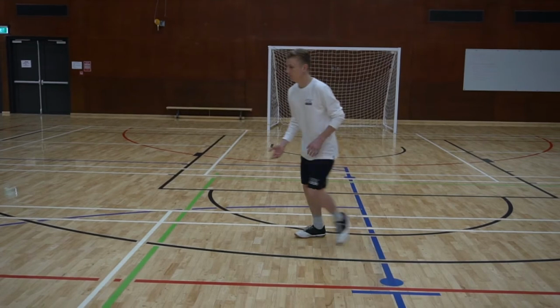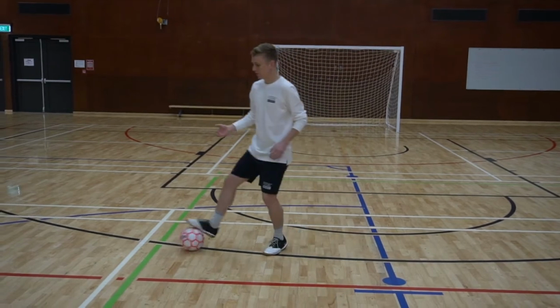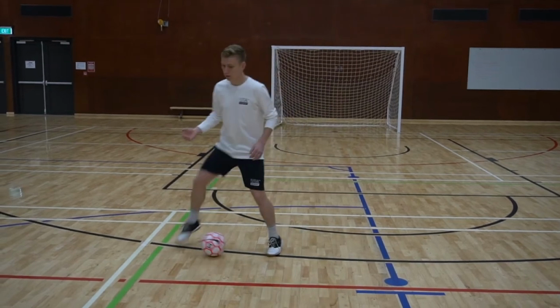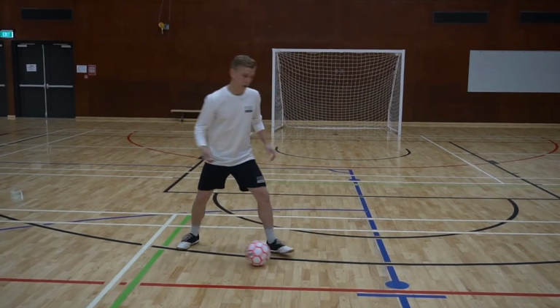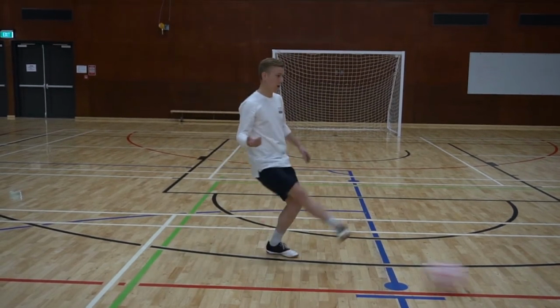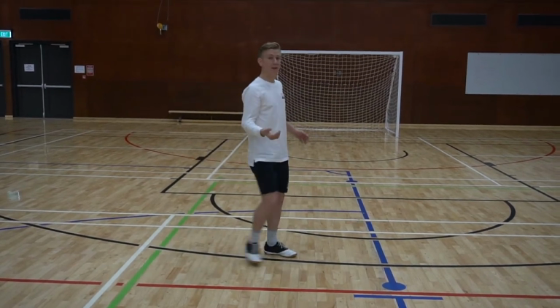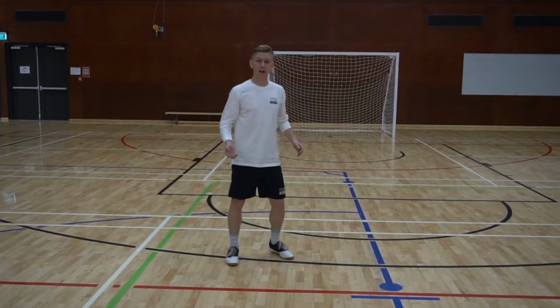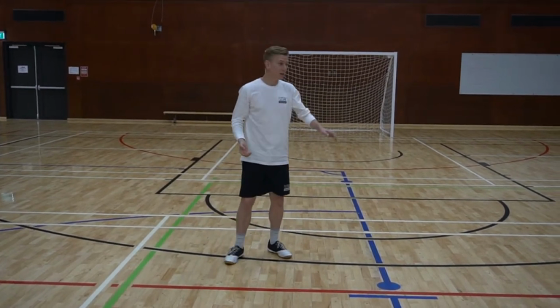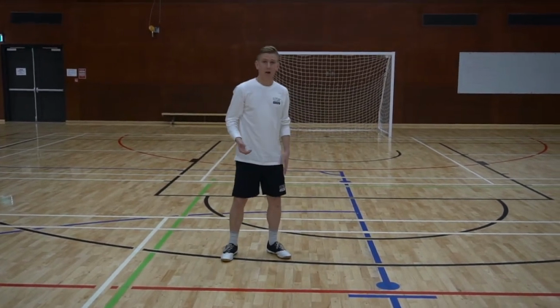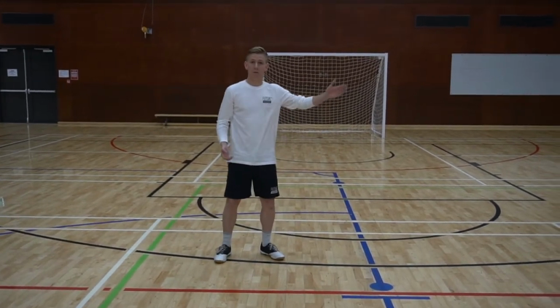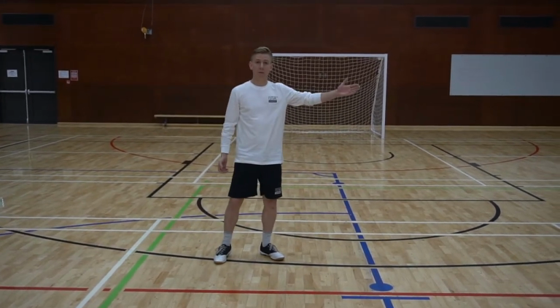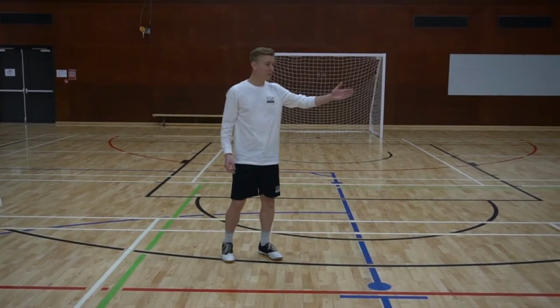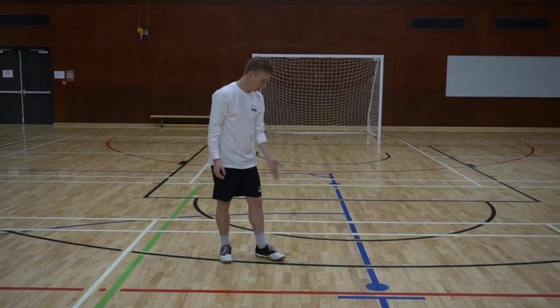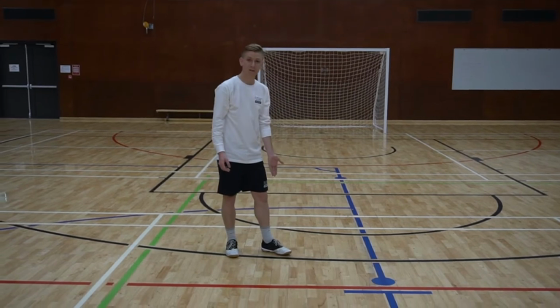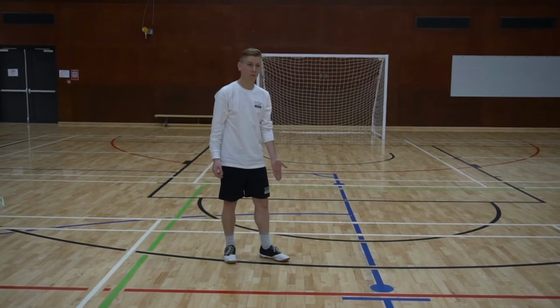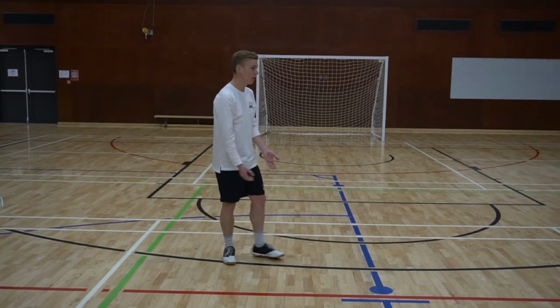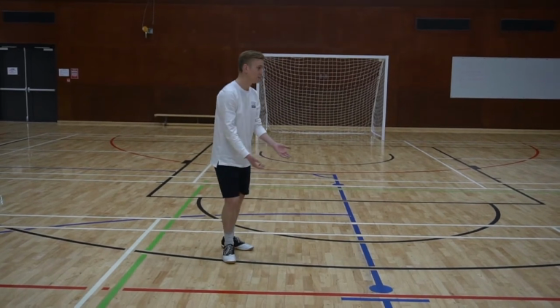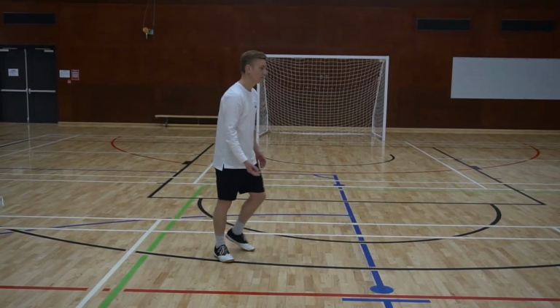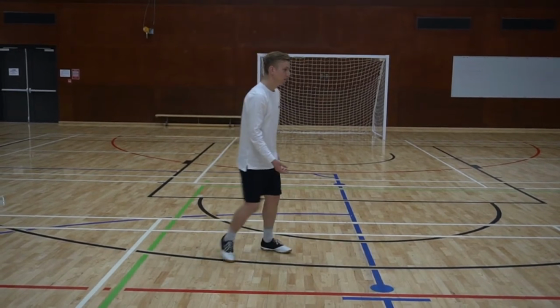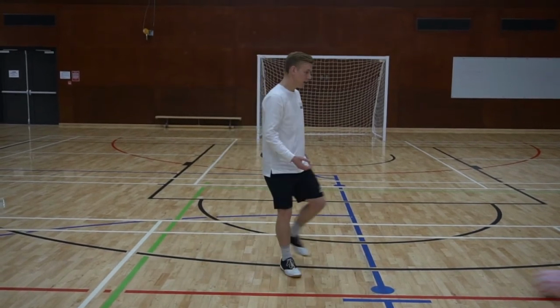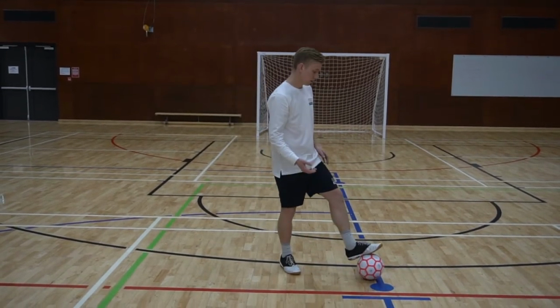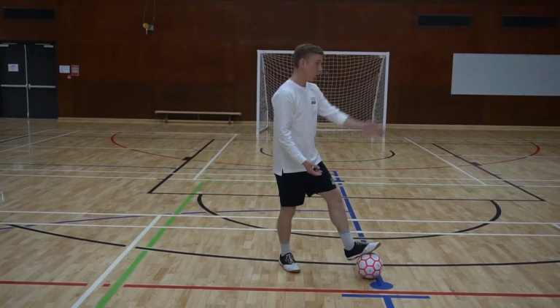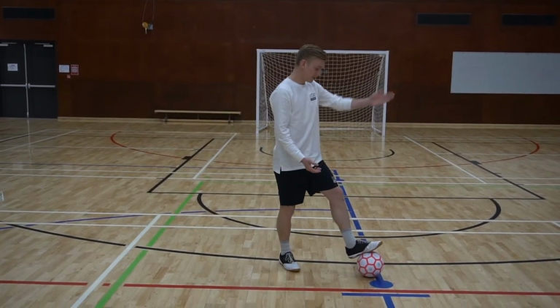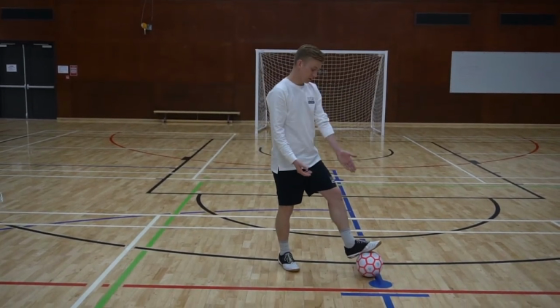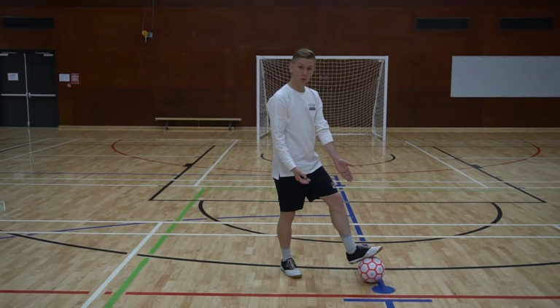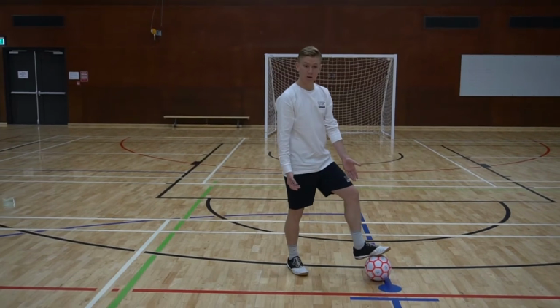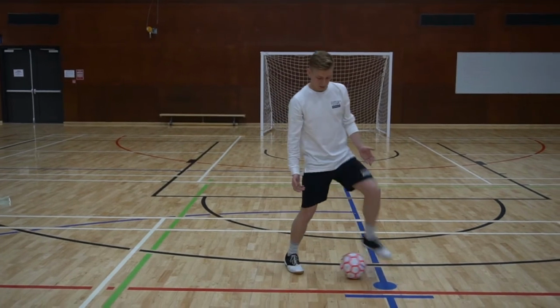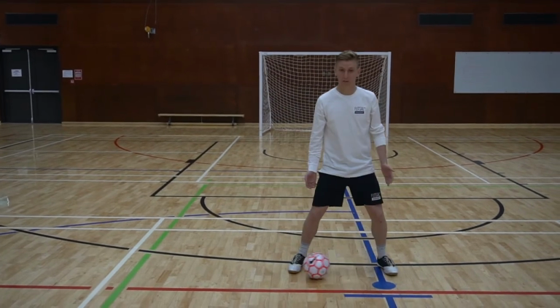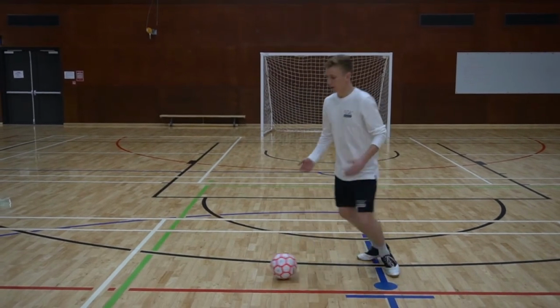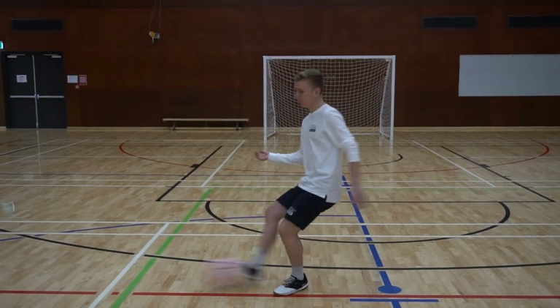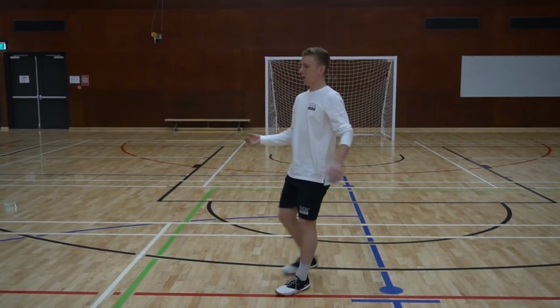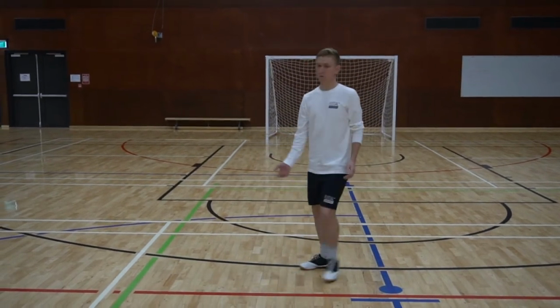Now if we play out the other side, I'm going to be receiving from my left, so I want to be receiving with my left foot. Again, toe pointing, heel down, left foot — and I can play as quickly as possible.